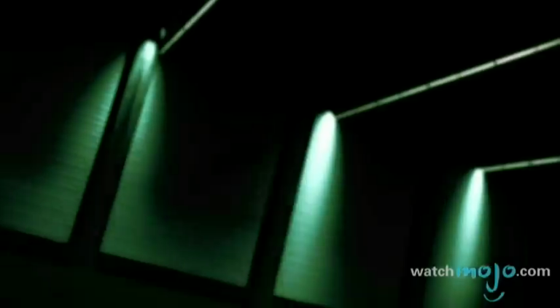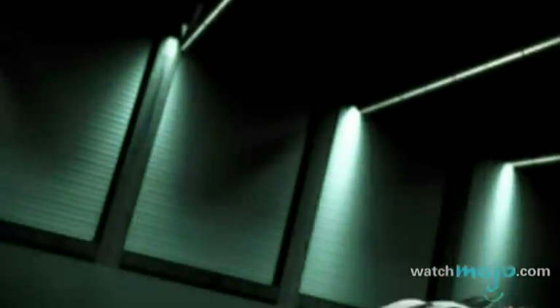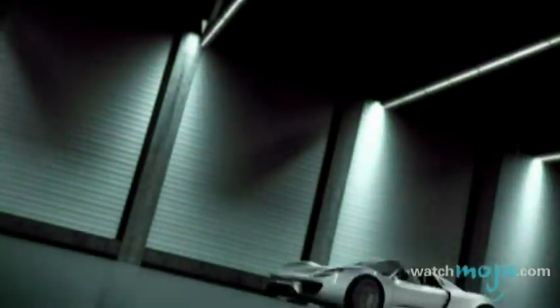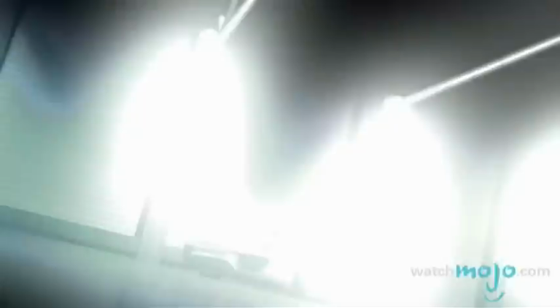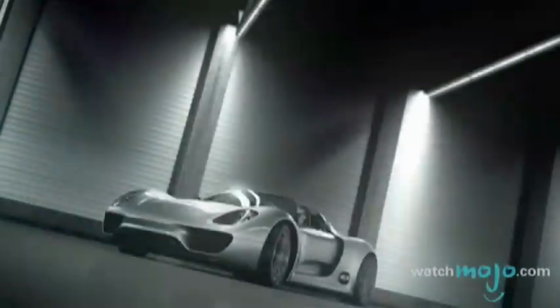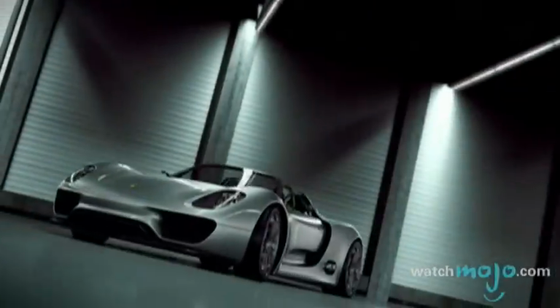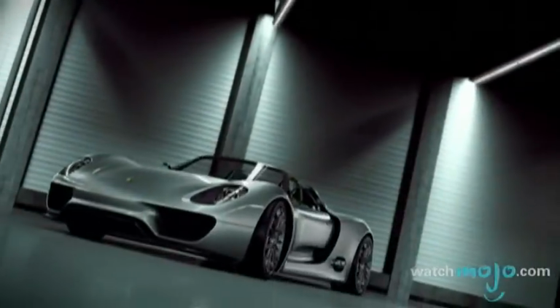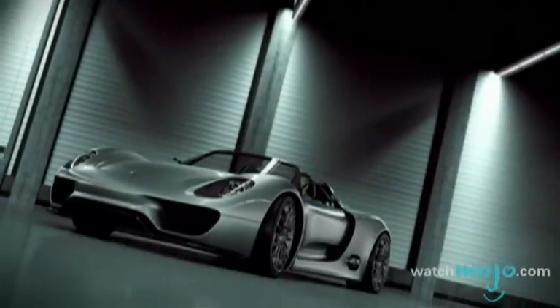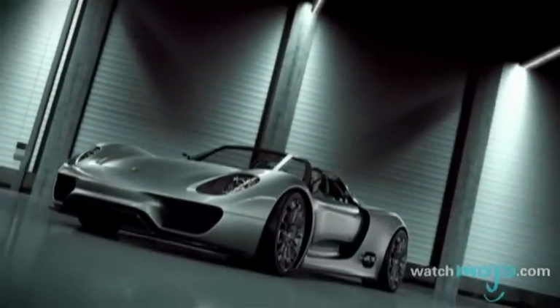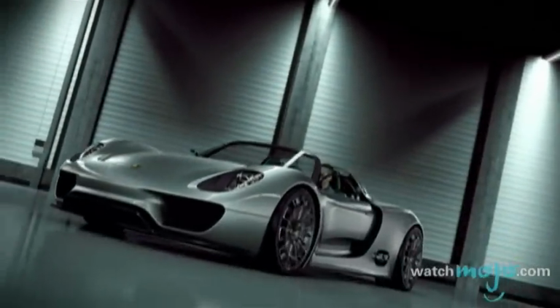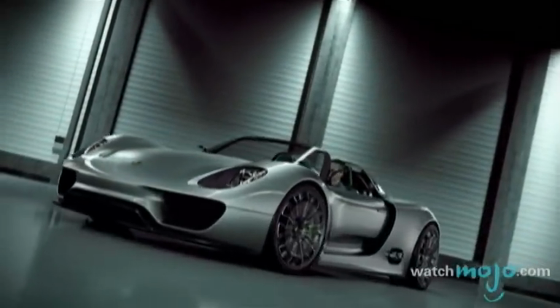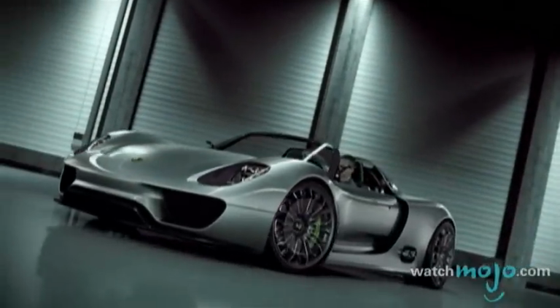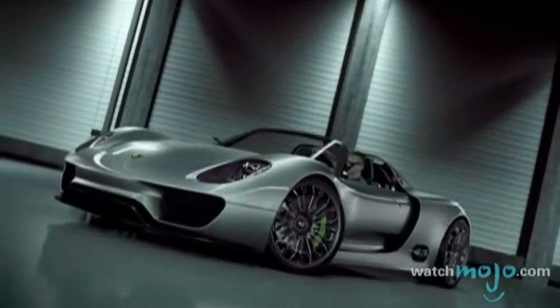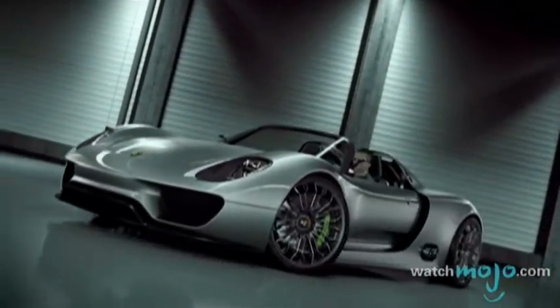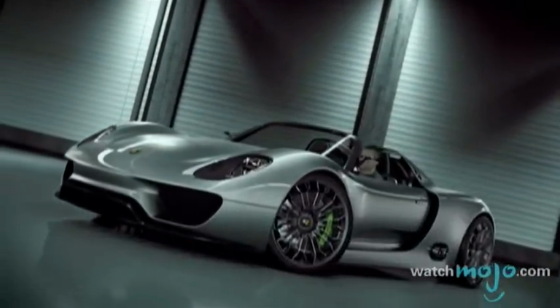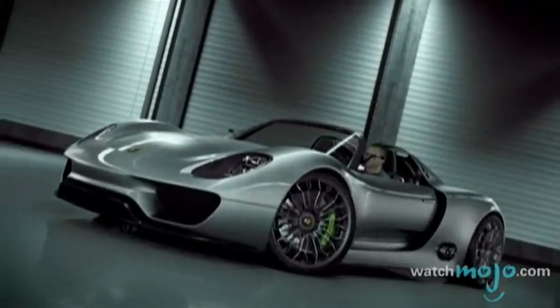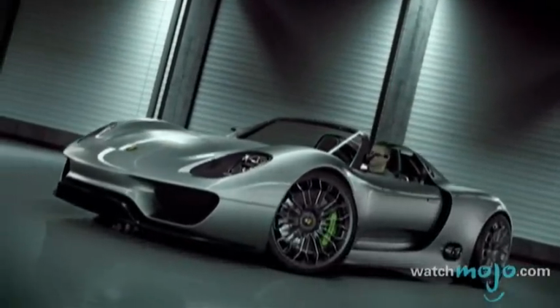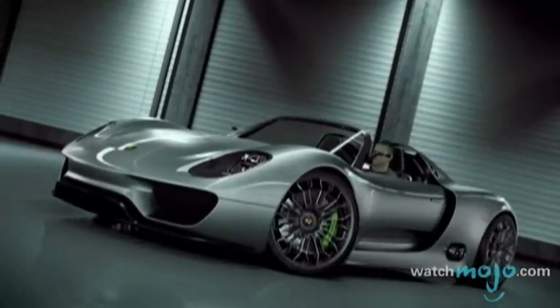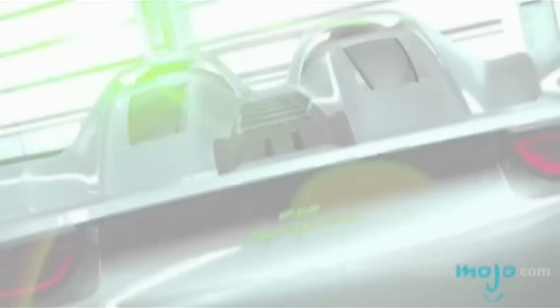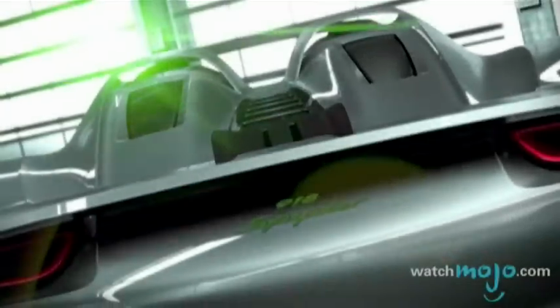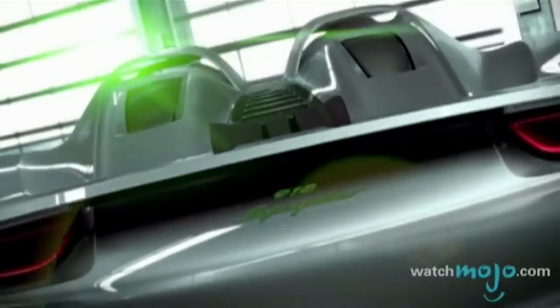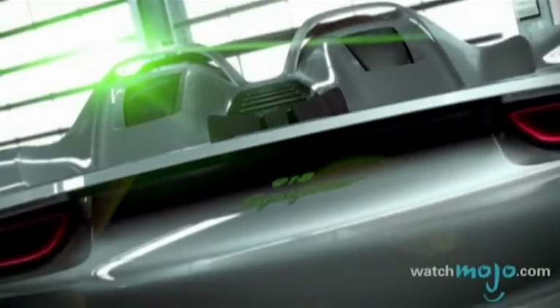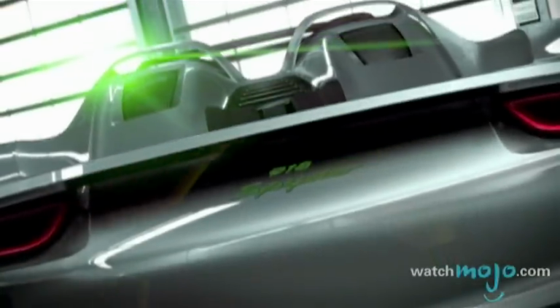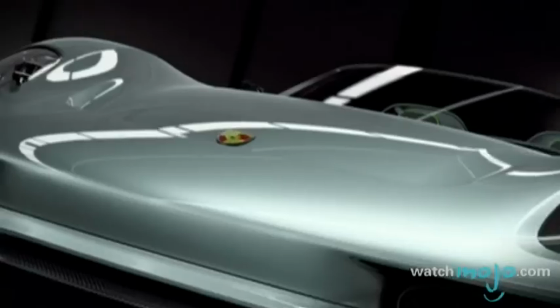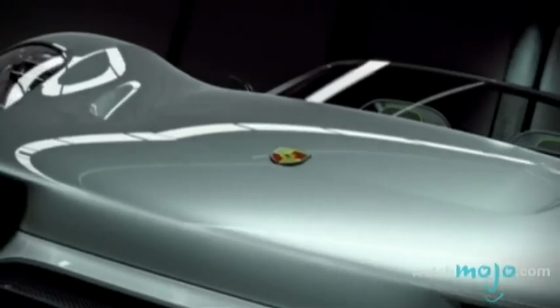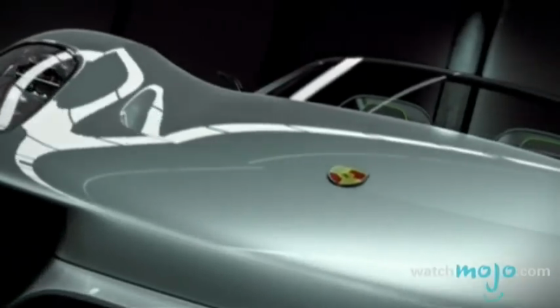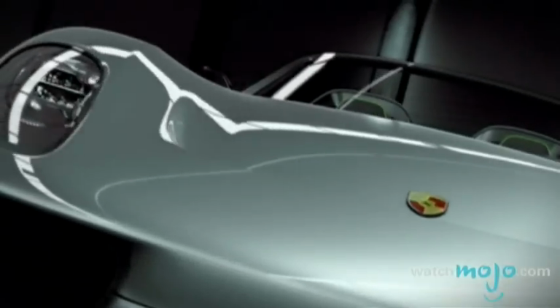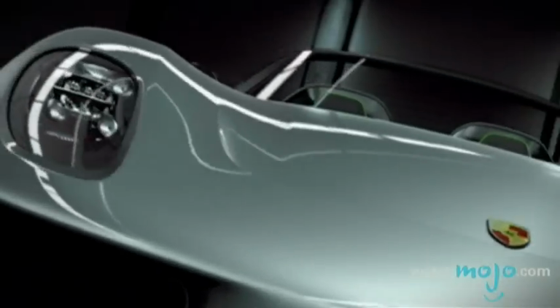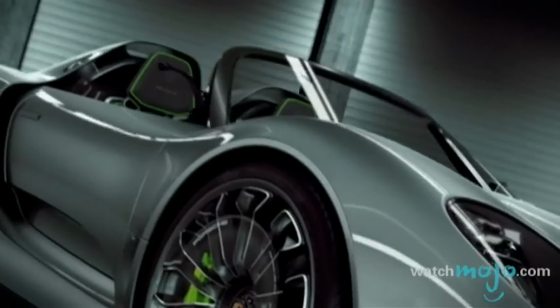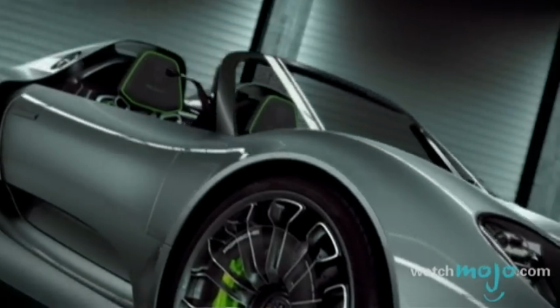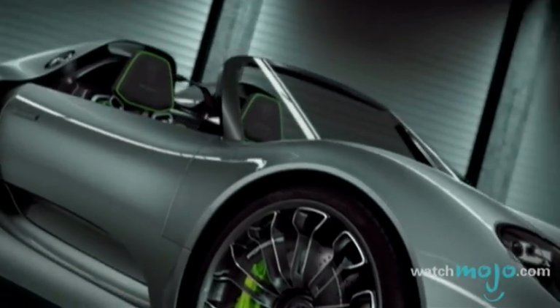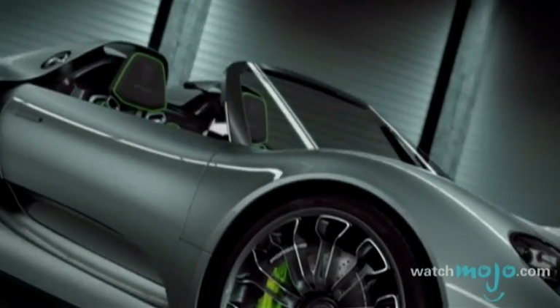Combining elements for which it is traditionally known with solutions for the future, Porsche has revealed a hybrid supercar. Welcome to WatchMojo.com and today we're taking a look at the Porsche 918 Spyder.